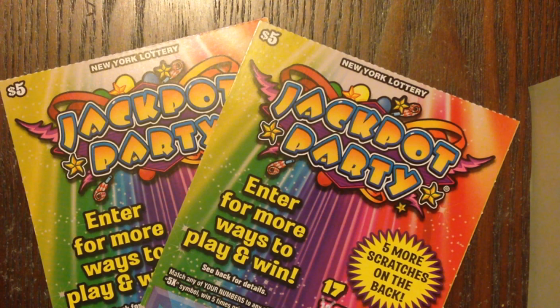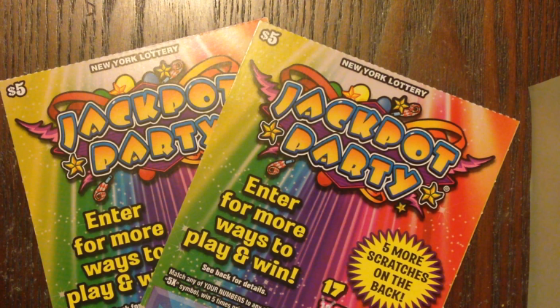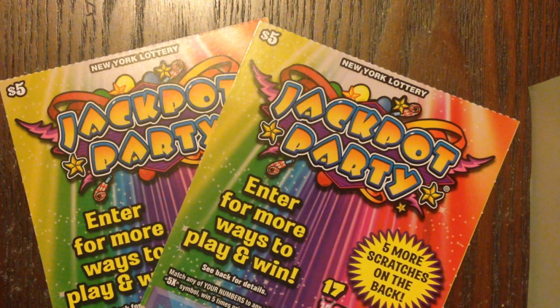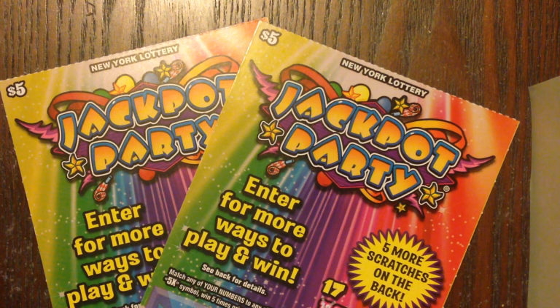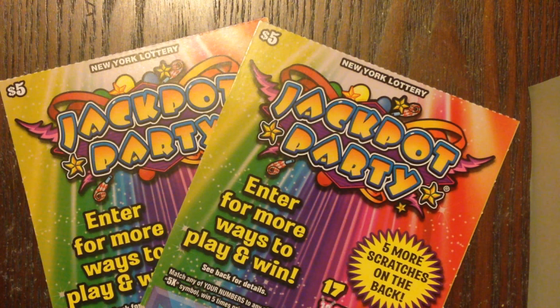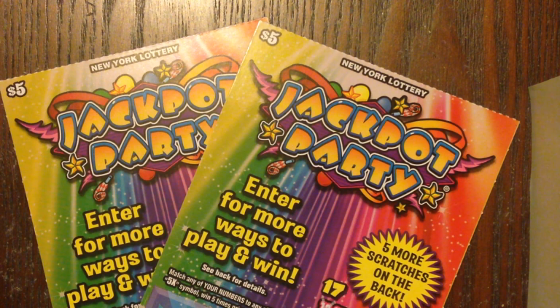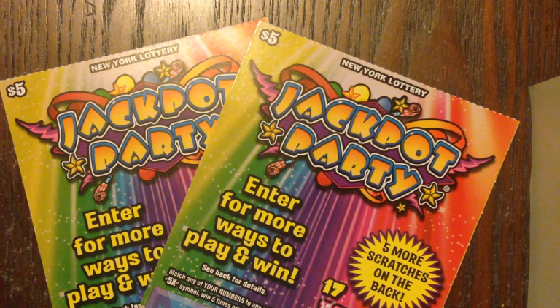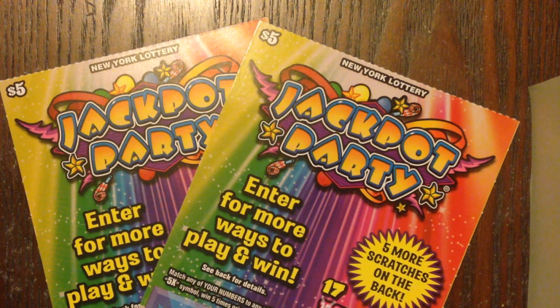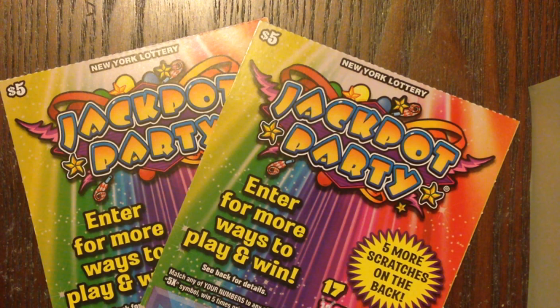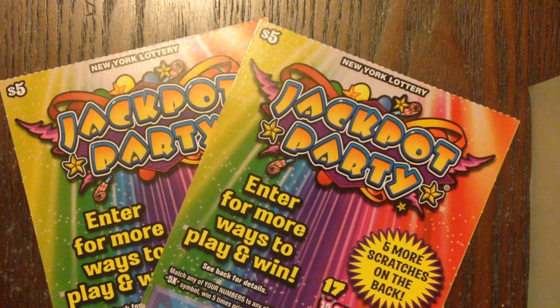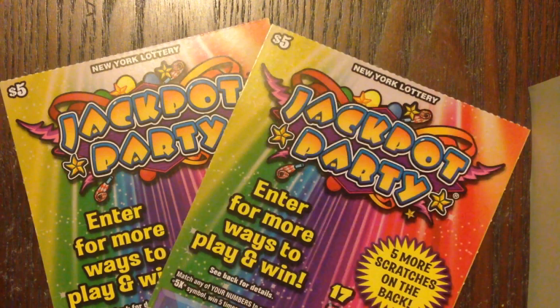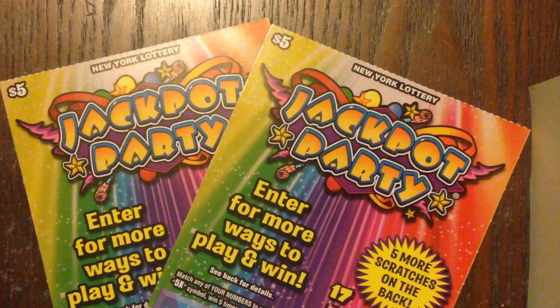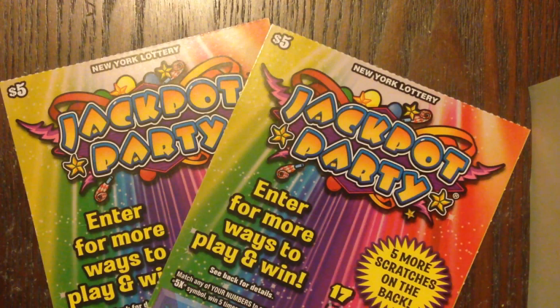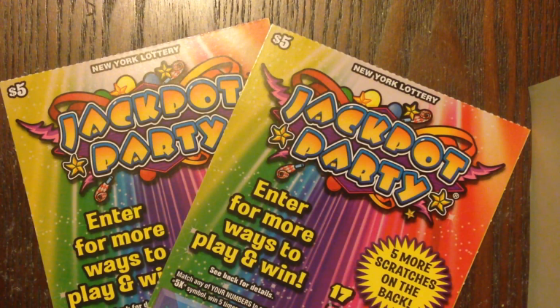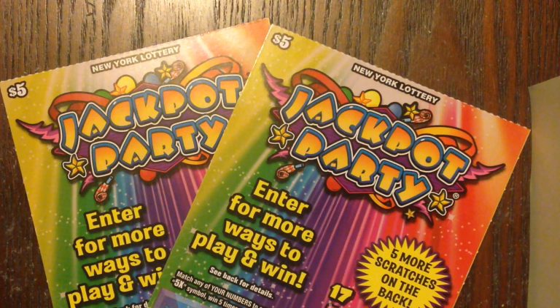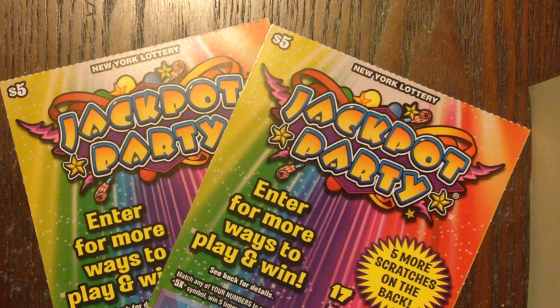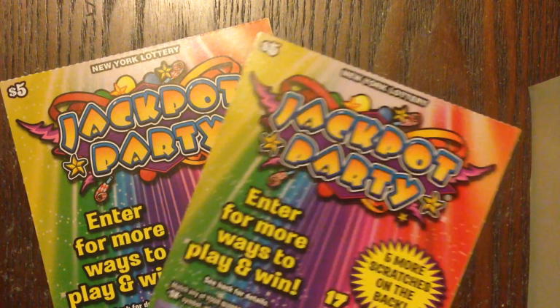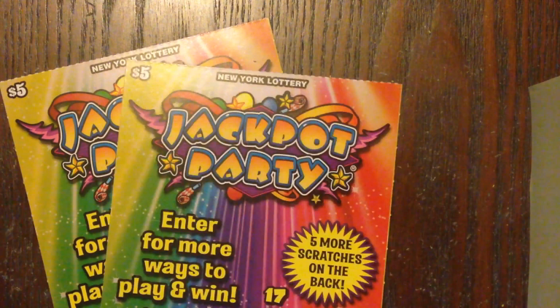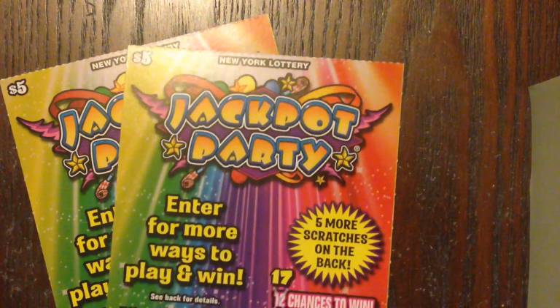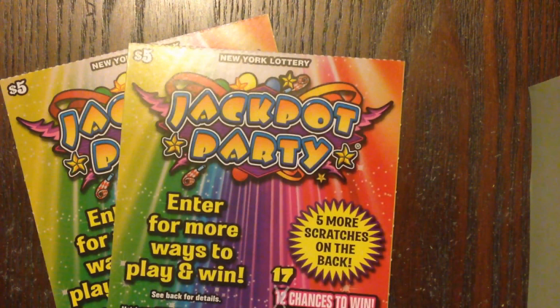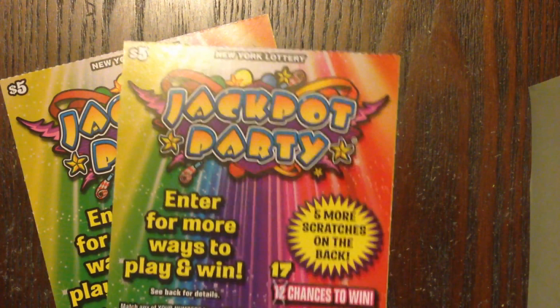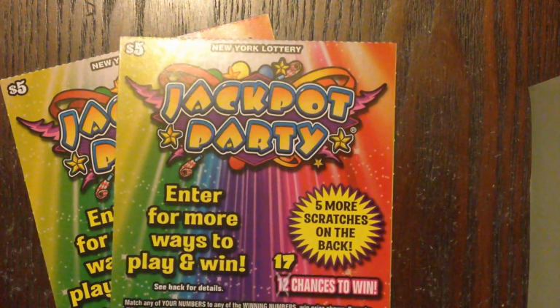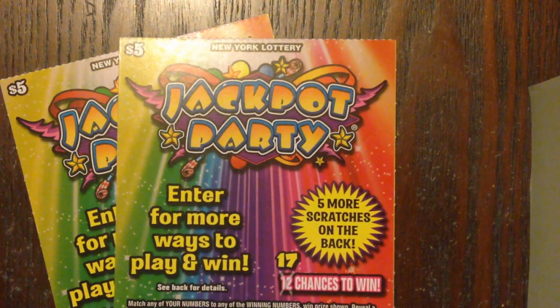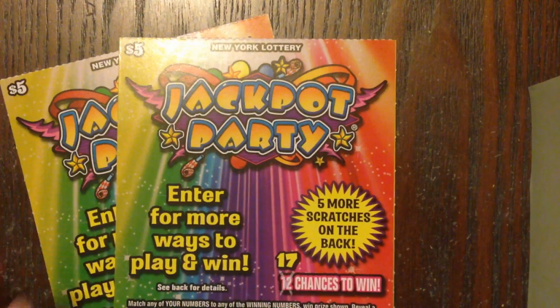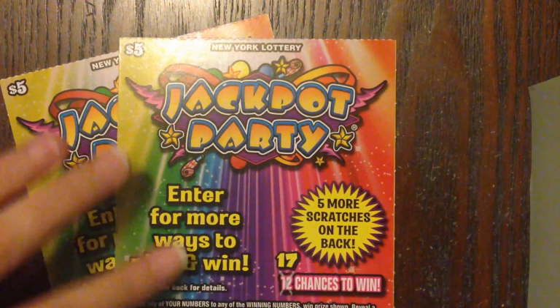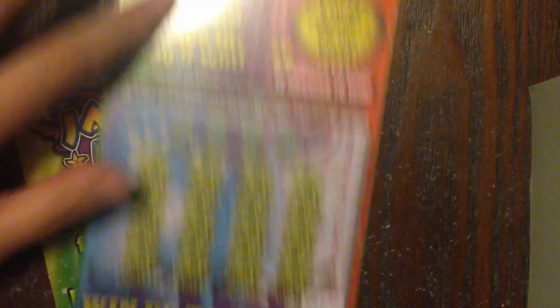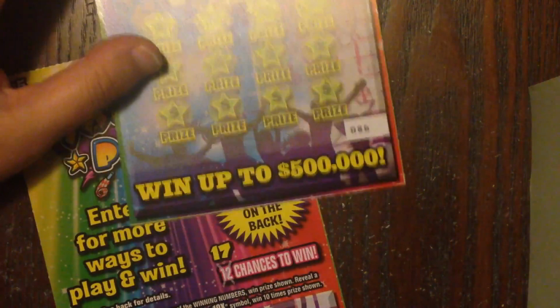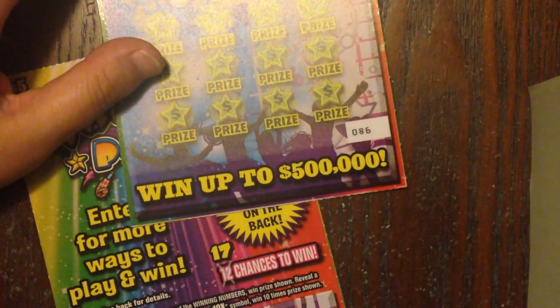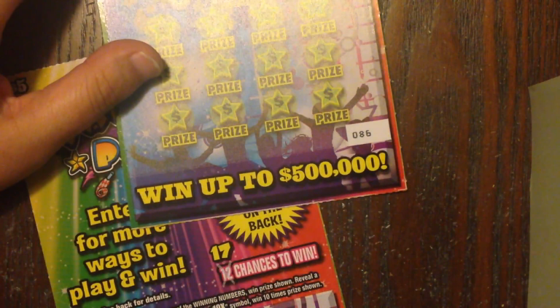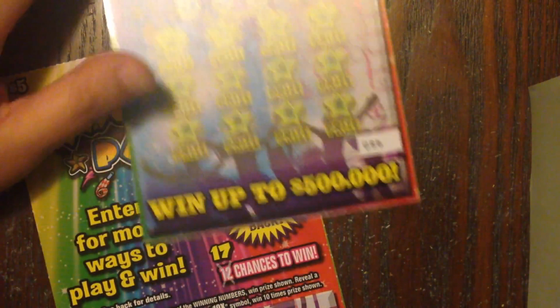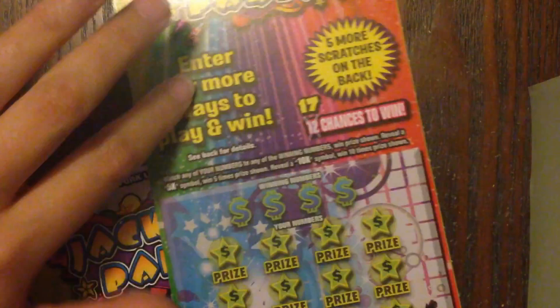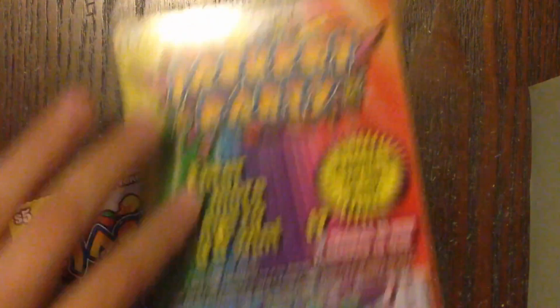We've already scratched six of them, we have four more to go. We'll be scratching two of them on this episode. So if you're not familiar with Jackpot Party, it's a $5 ticket from the New York Lottery with a top prize of $500,000.